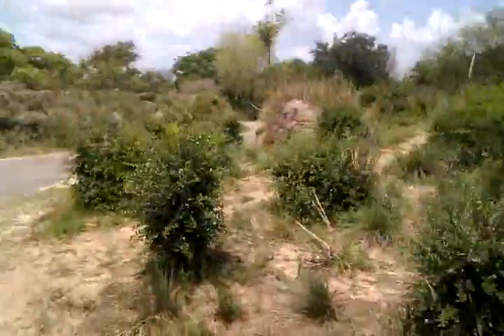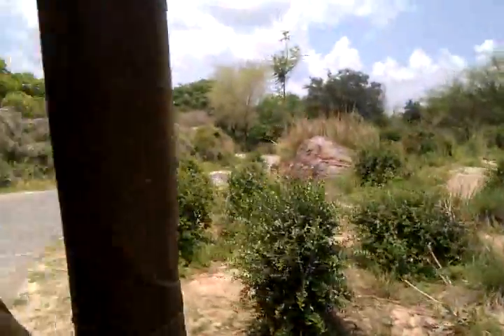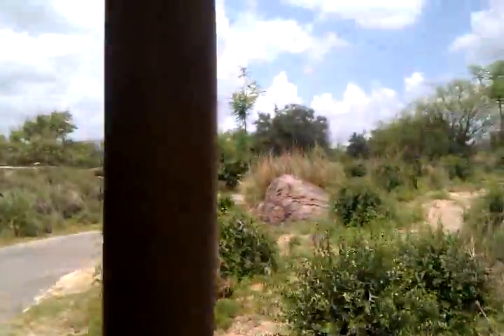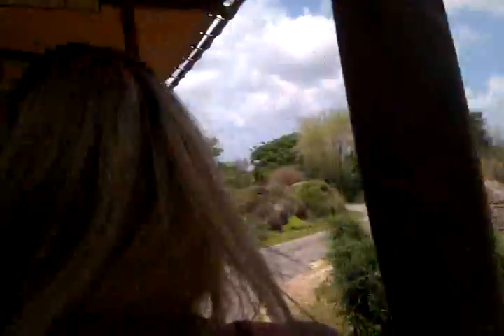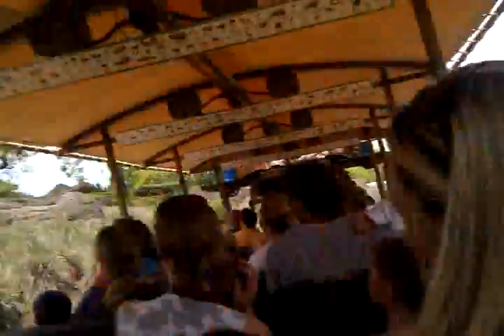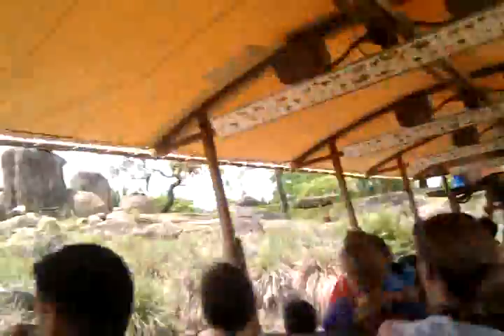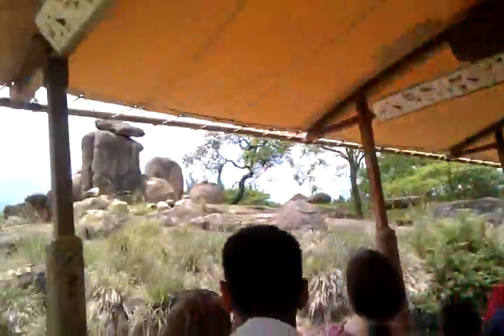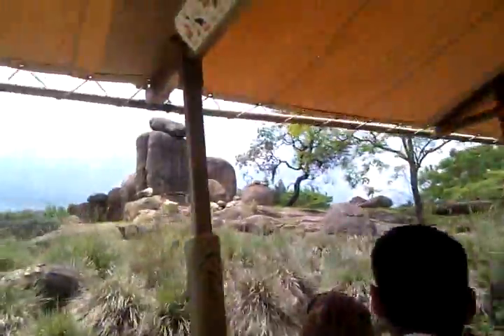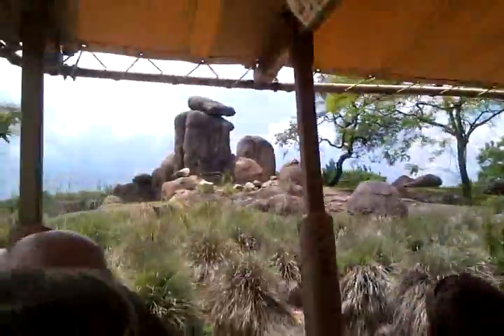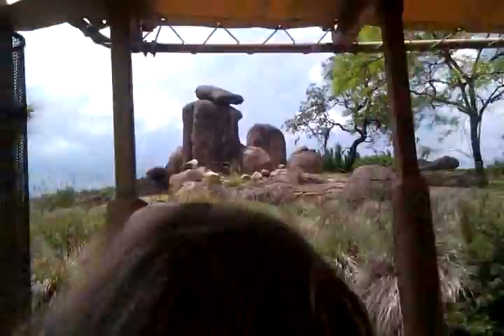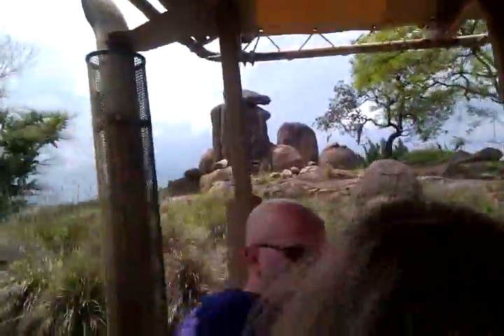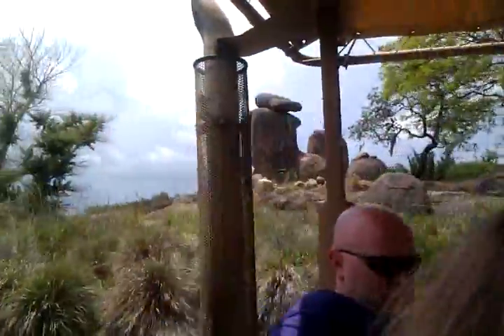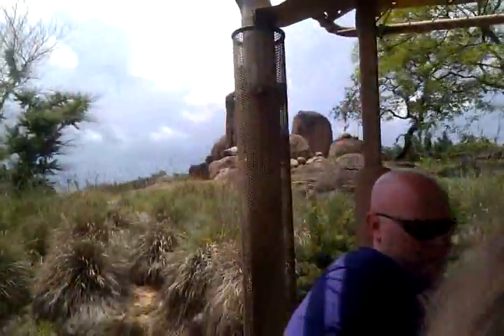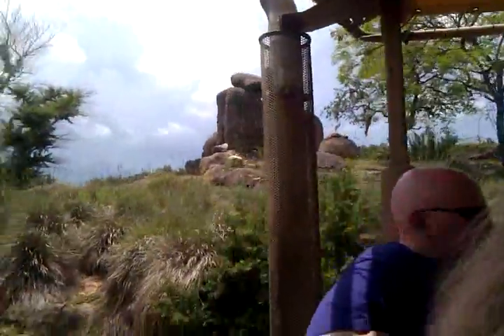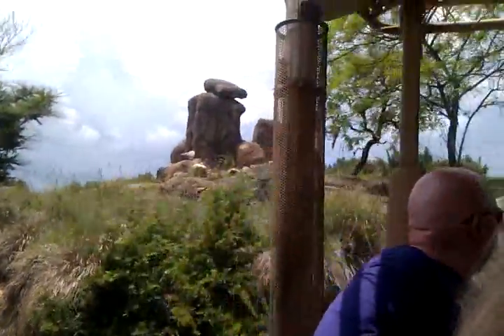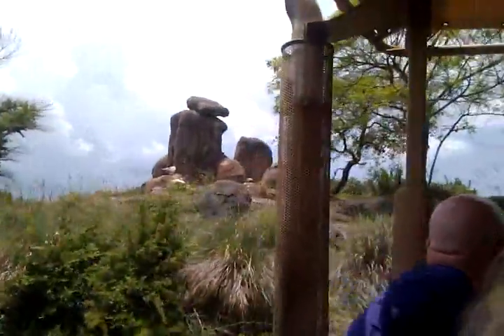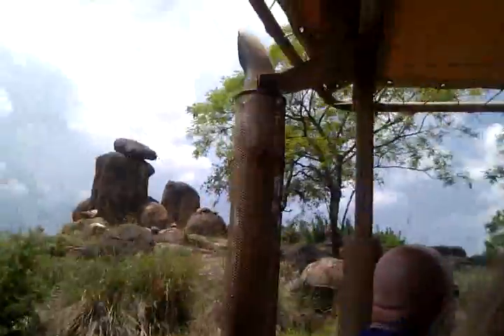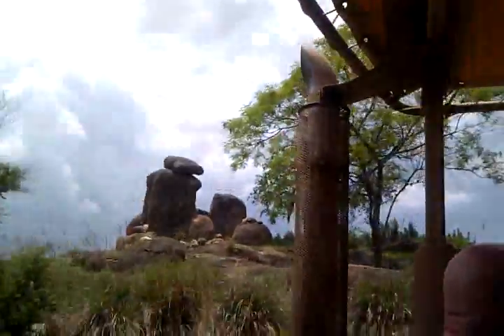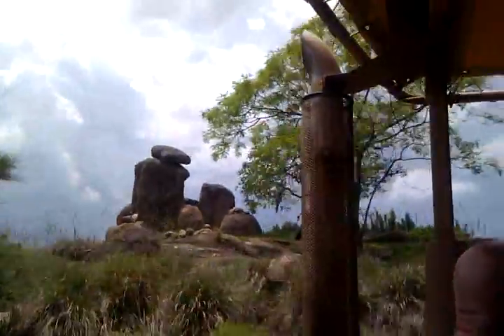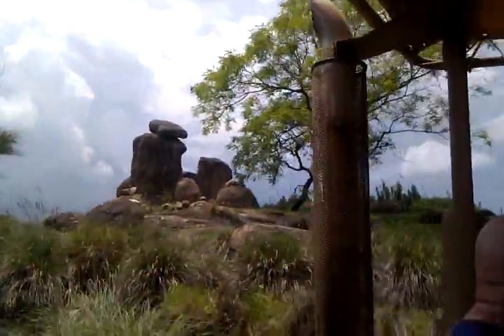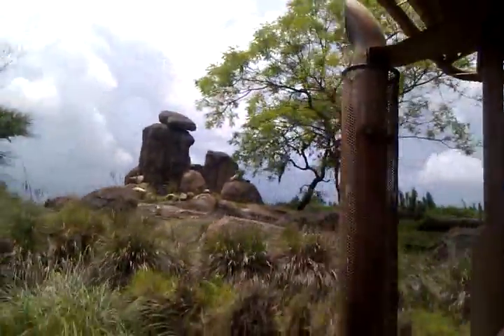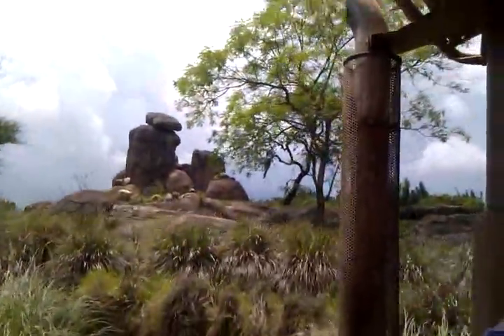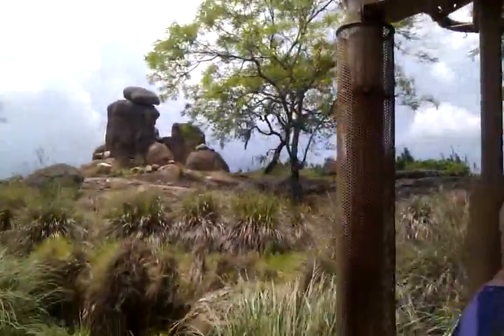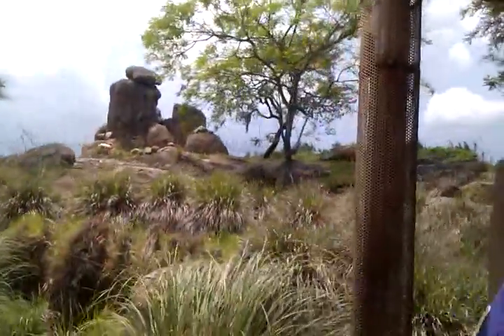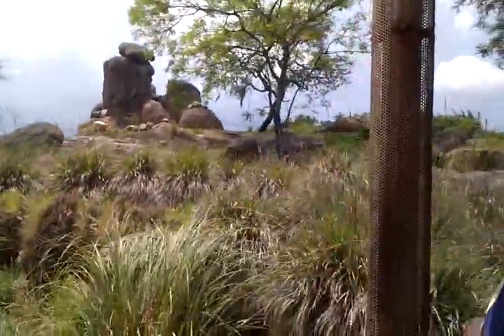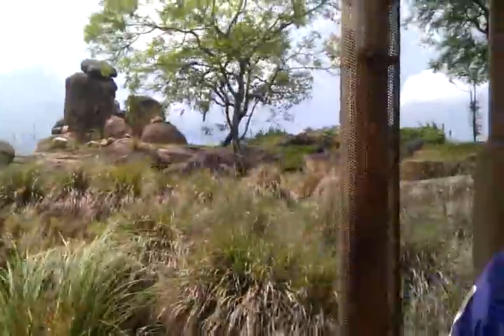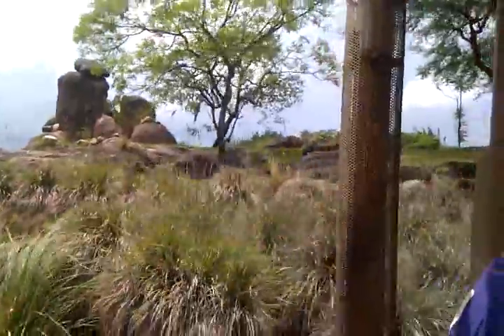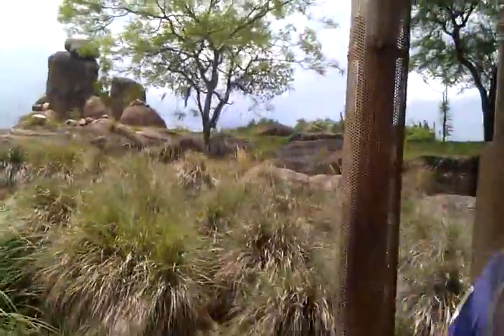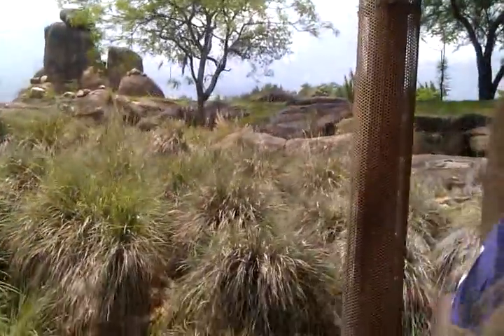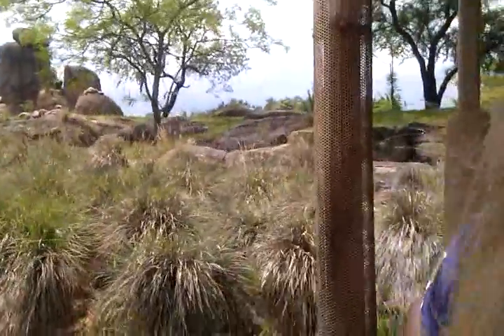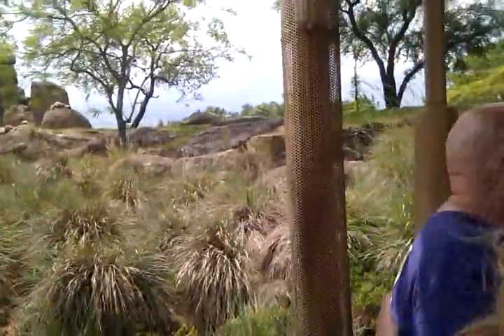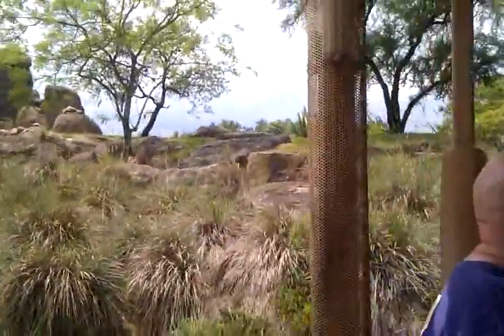It is the female's job to go out and do the hunting. Males get to stay home and take care of the cubs. Oh, and look at this — isn't he beautiful?